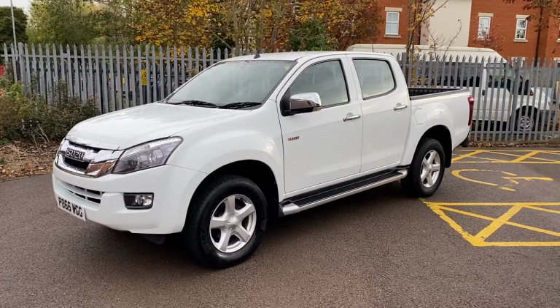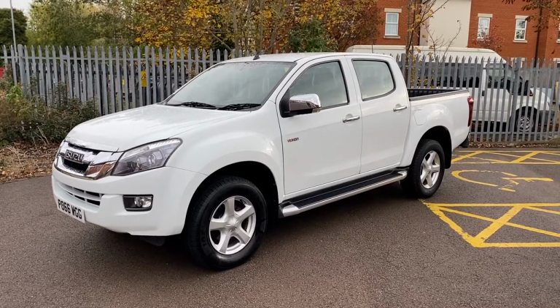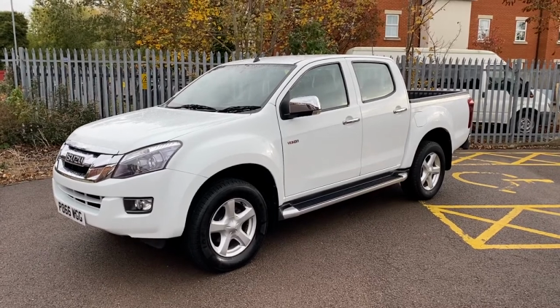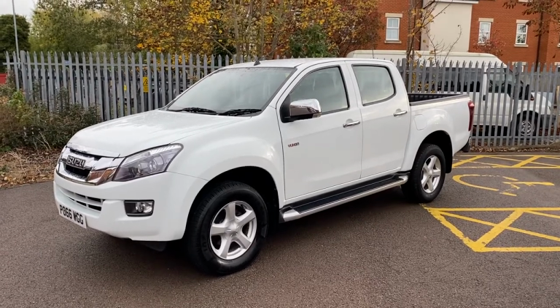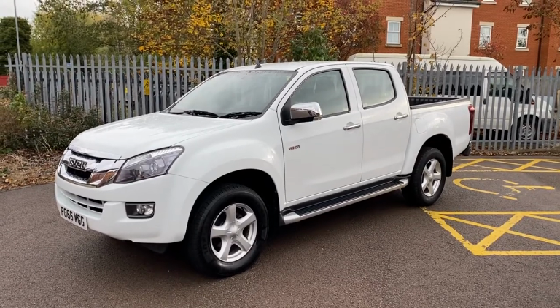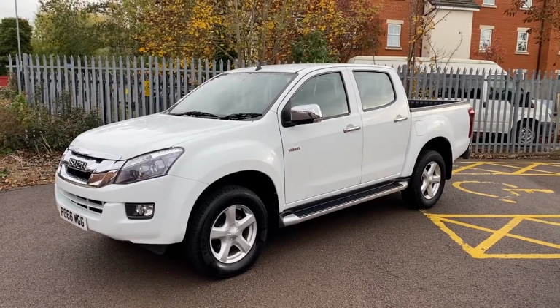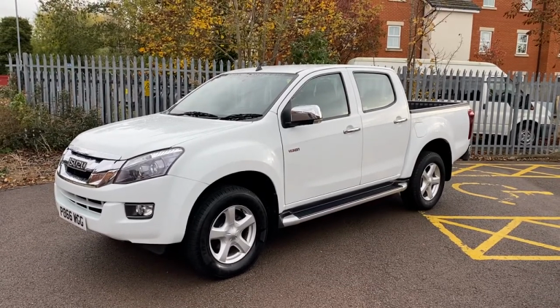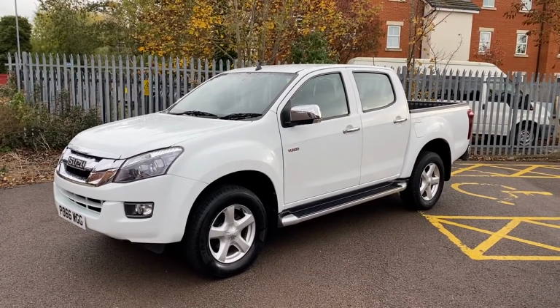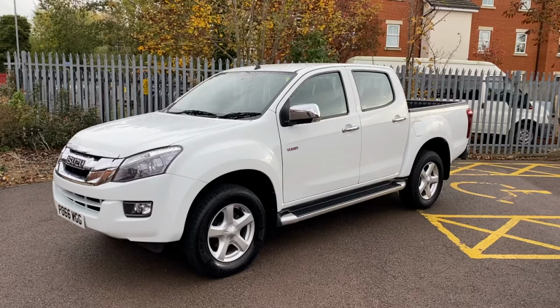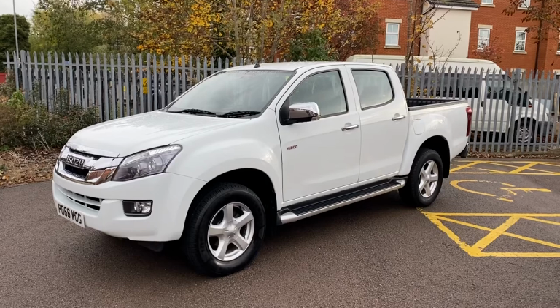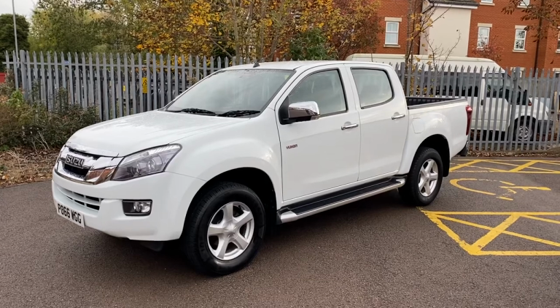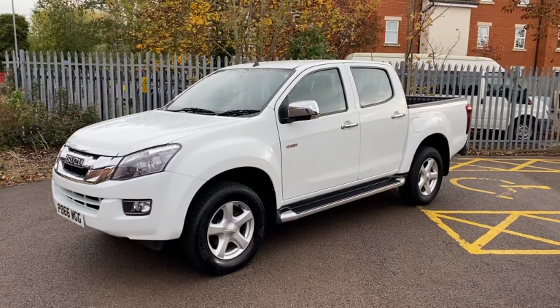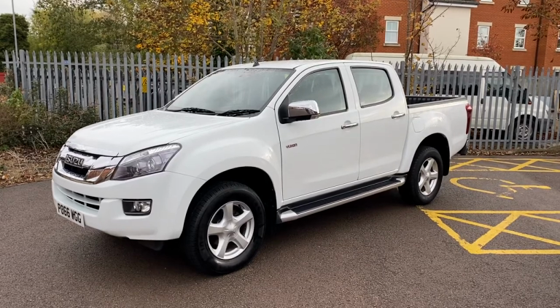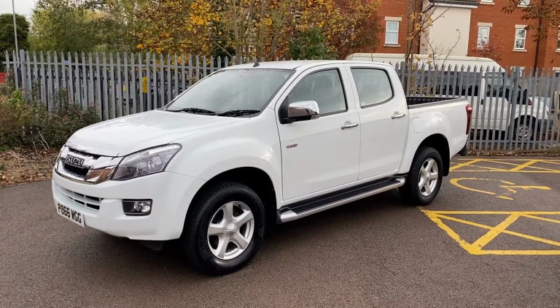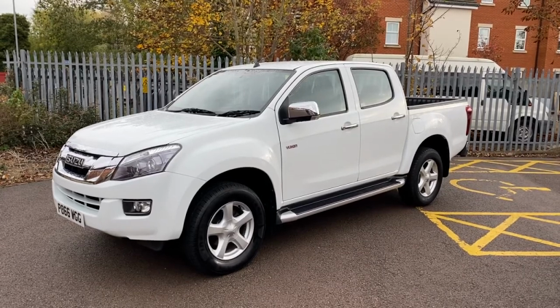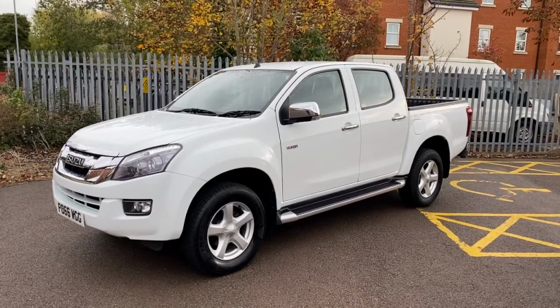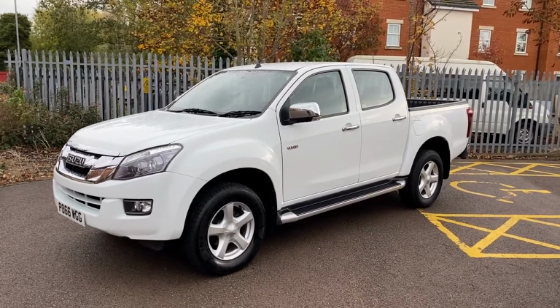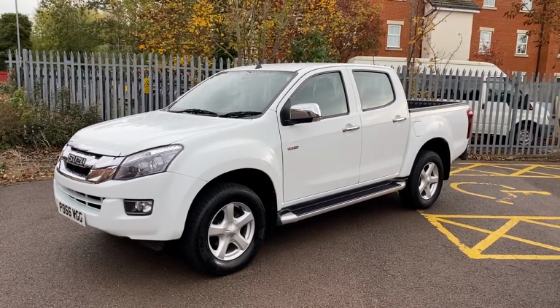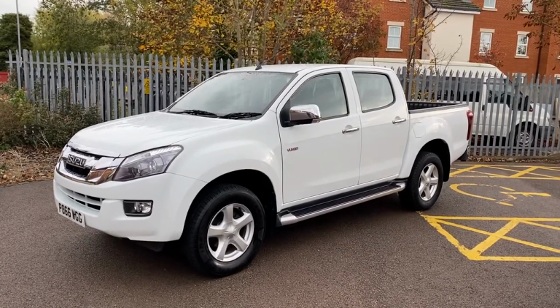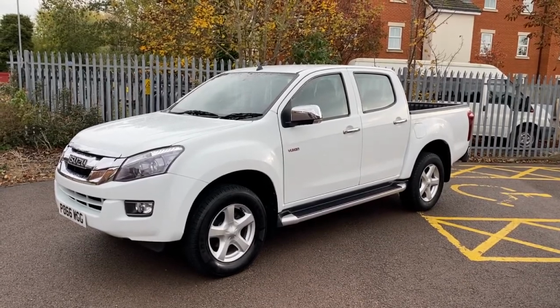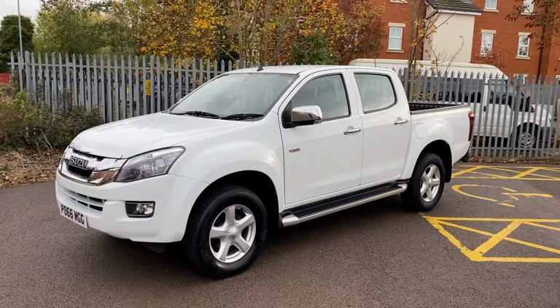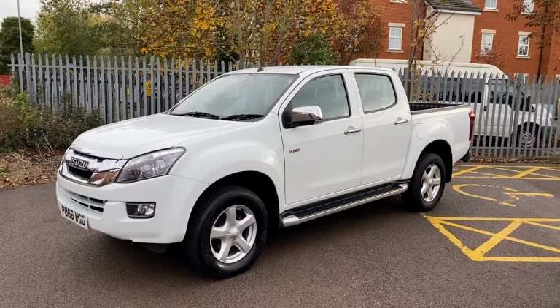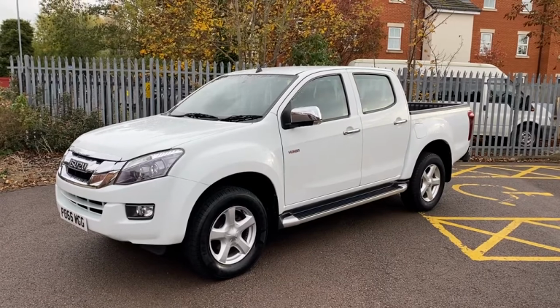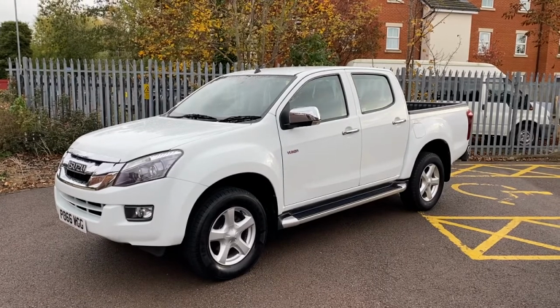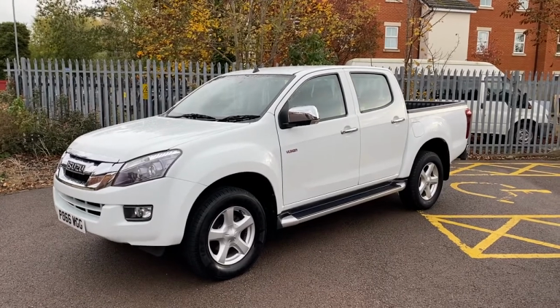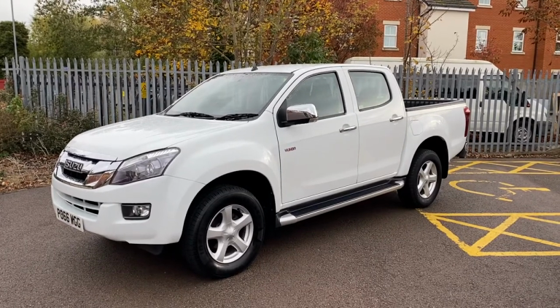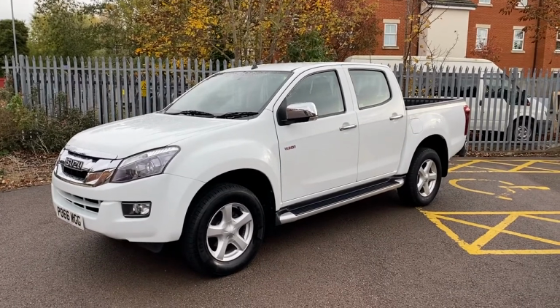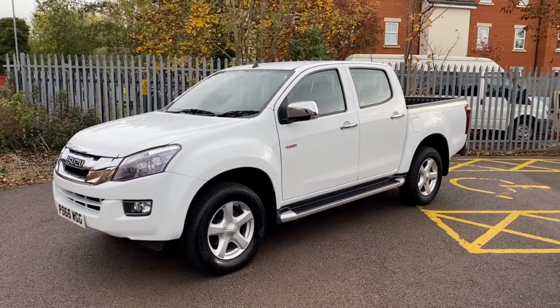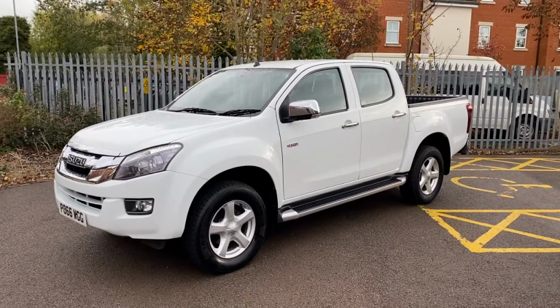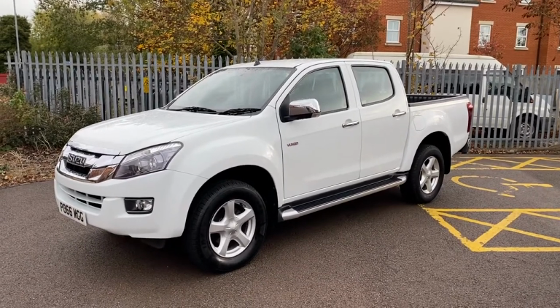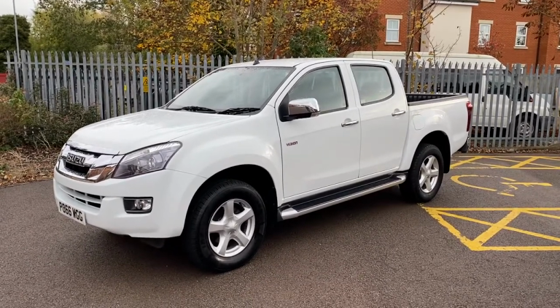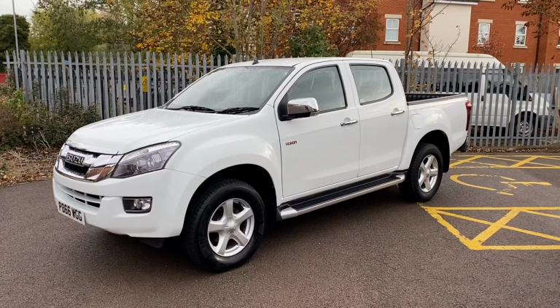Hi guys, it's Simon at Vans Today in Worcester. Going to give you a quick video walk-around of this lovely Isuzu D-Max Yukon that has arrived in with us. It's the 2.5 diesel, this one Euro 5 model, in great all-round condition.